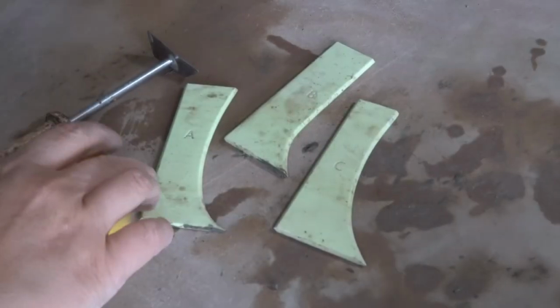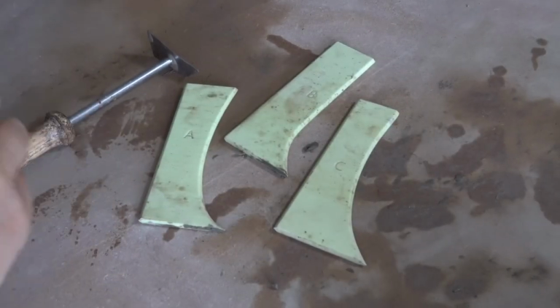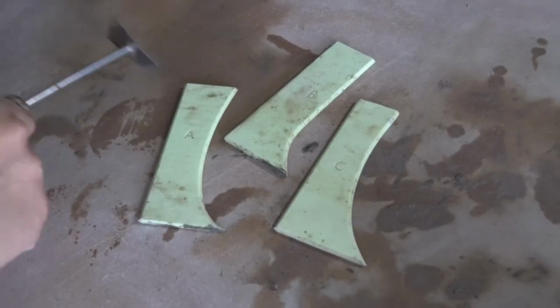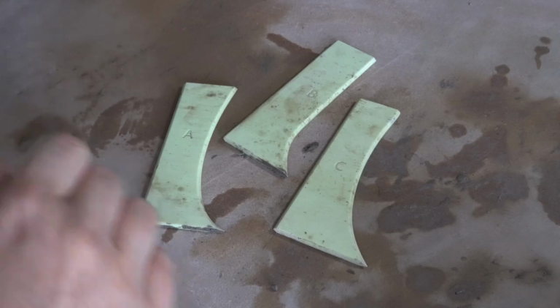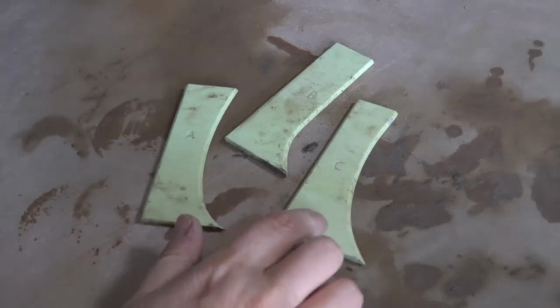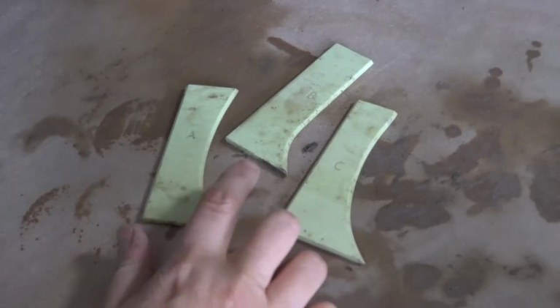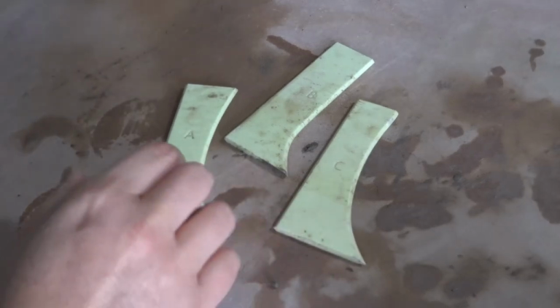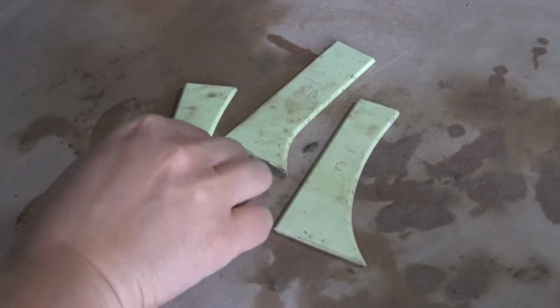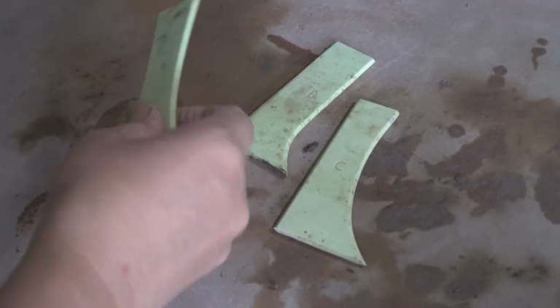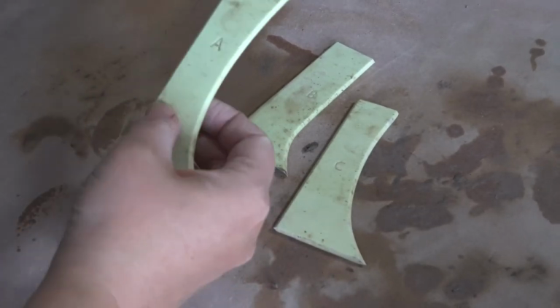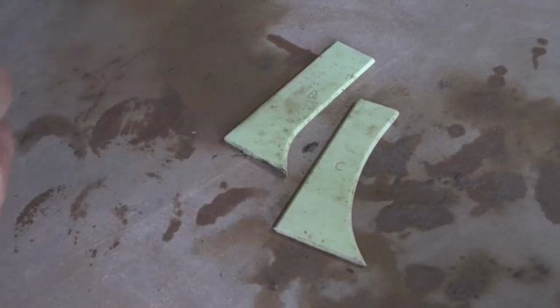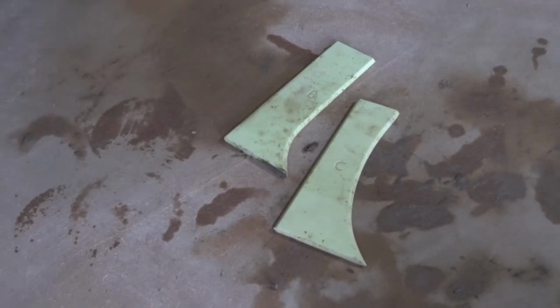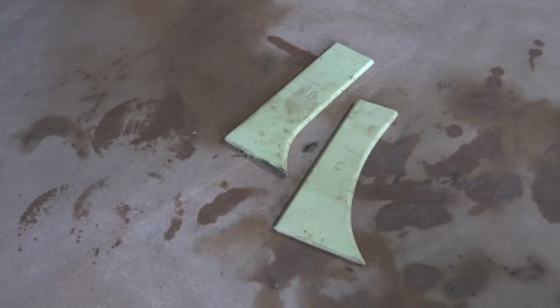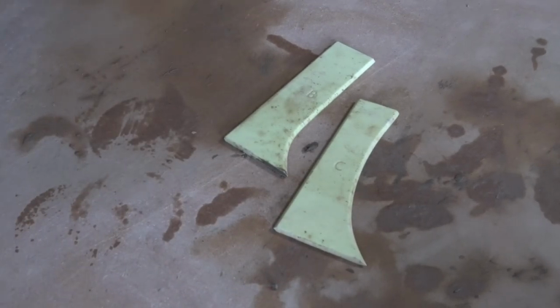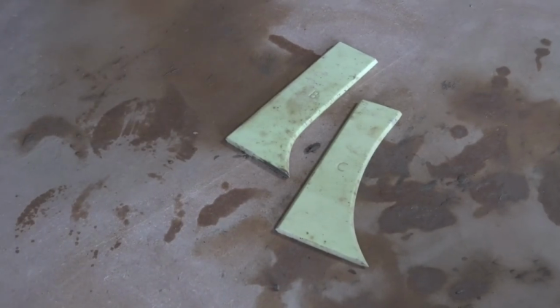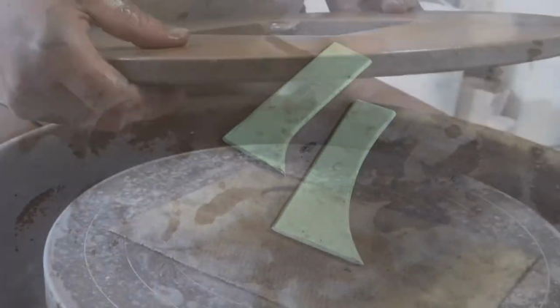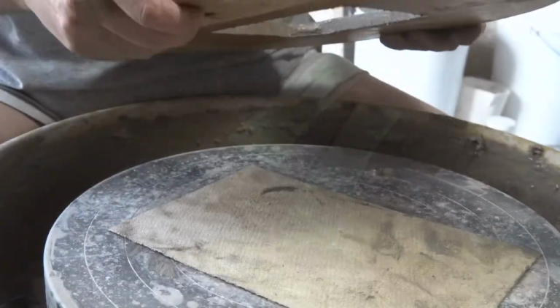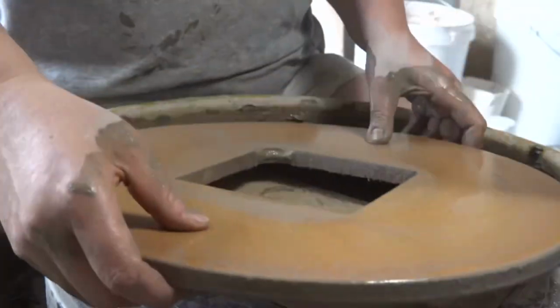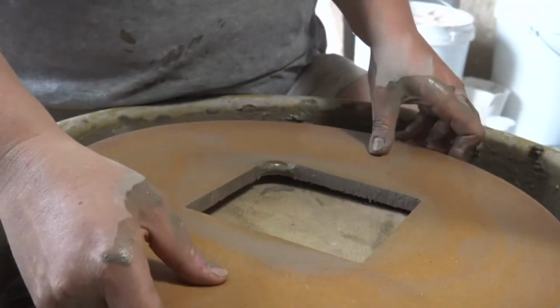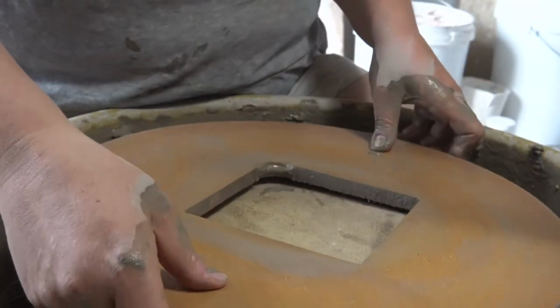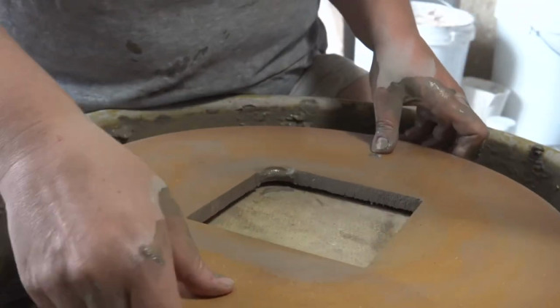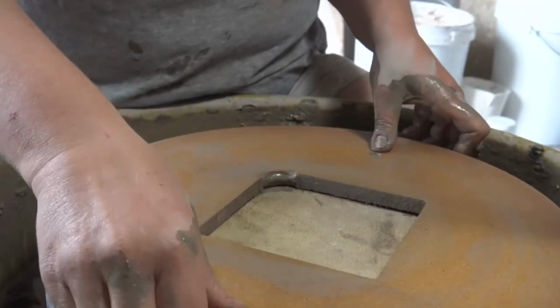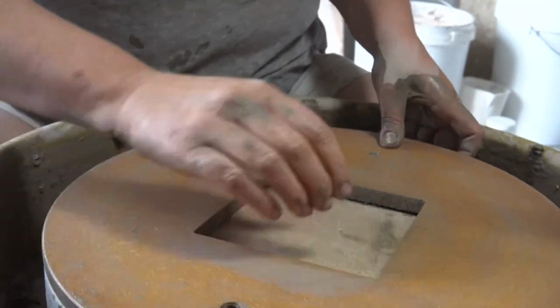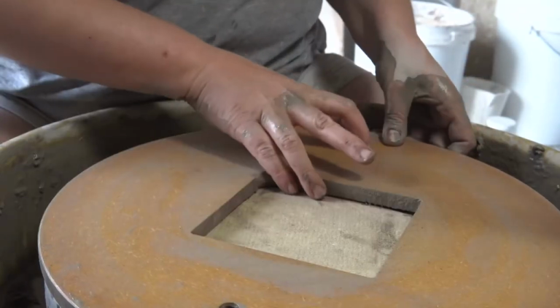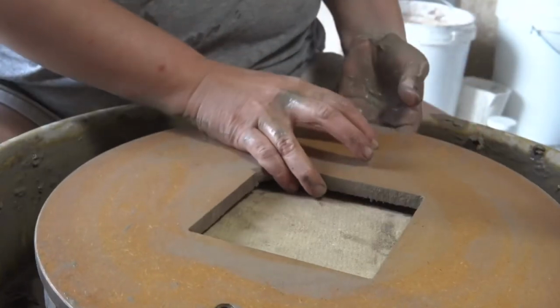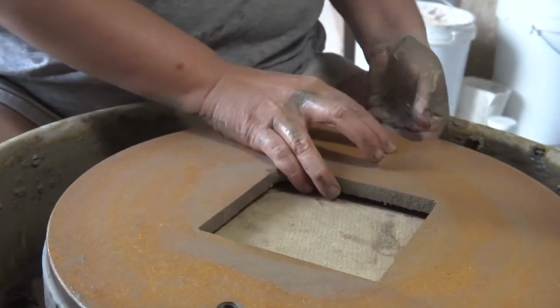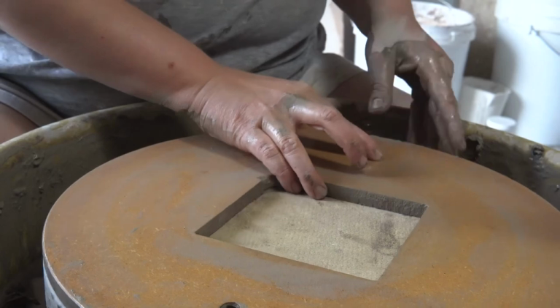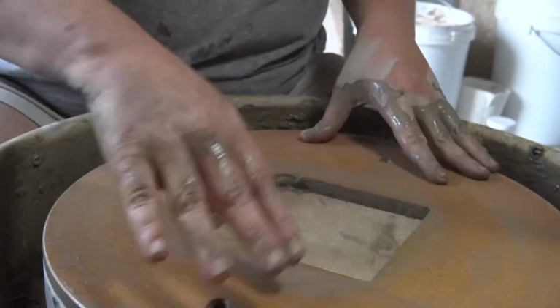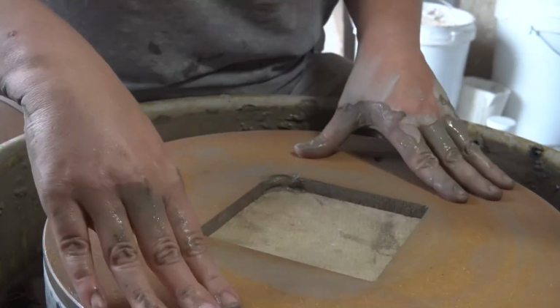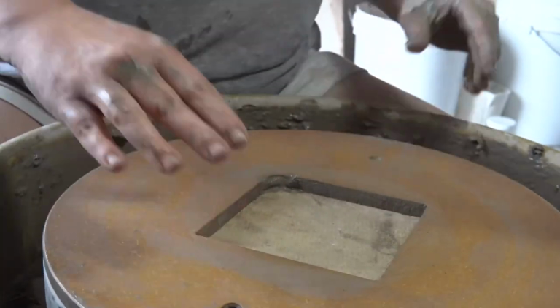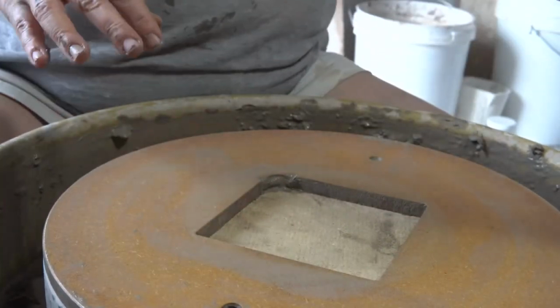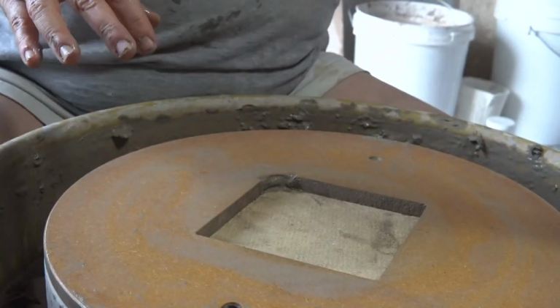Of the three curved profile ribs, I'd say rib A is my favorite to use as it's so versatile, but it can be a little tricky to get right, so I'd recommend starting with a stoneware clay unless you're really comfortable with porcelain. My tips will focus on stoneware which acts a little different to porcelain.